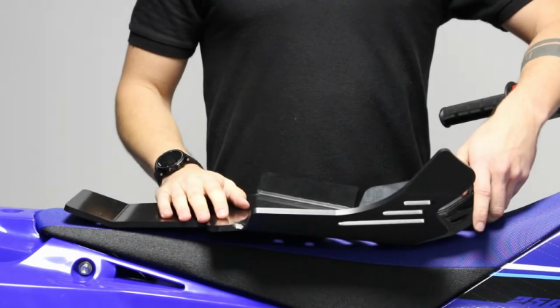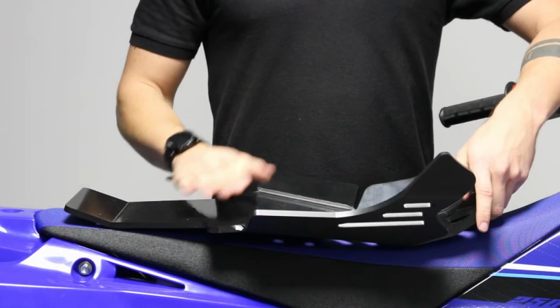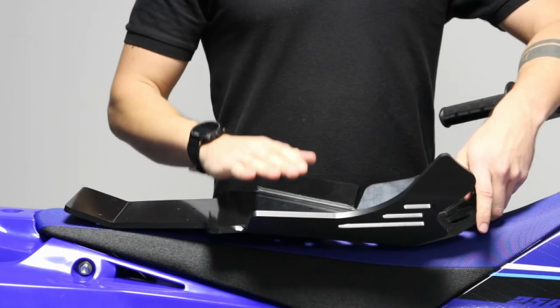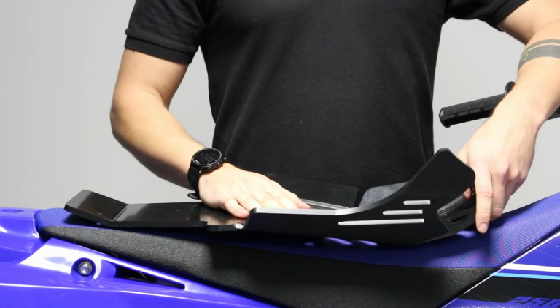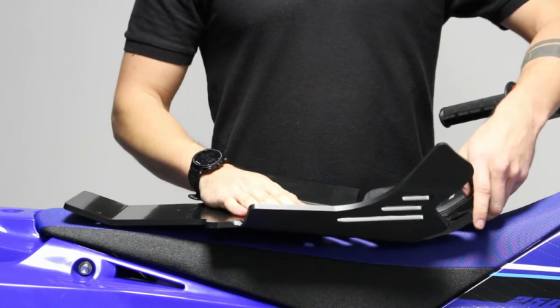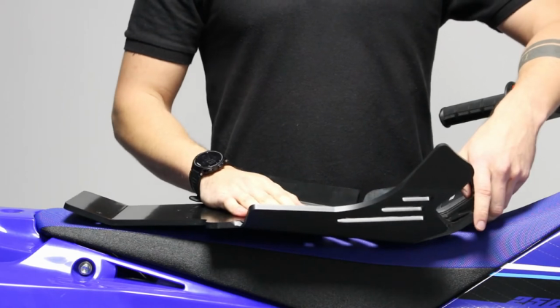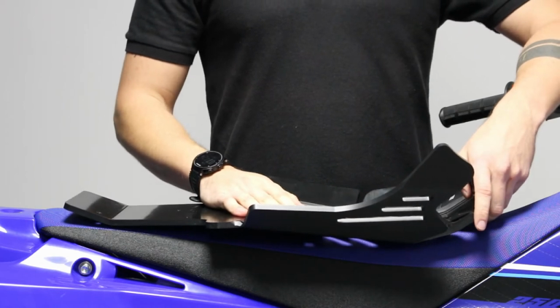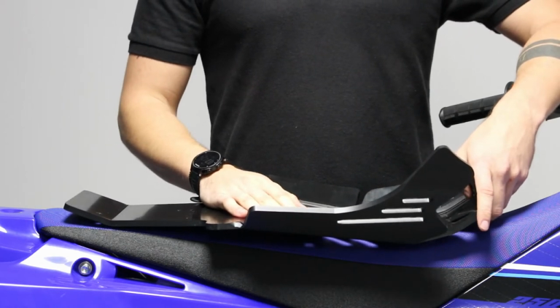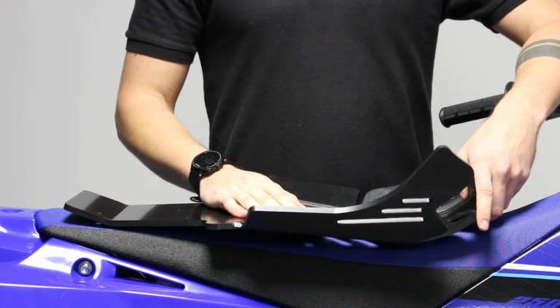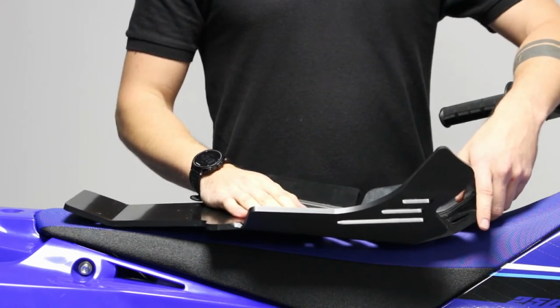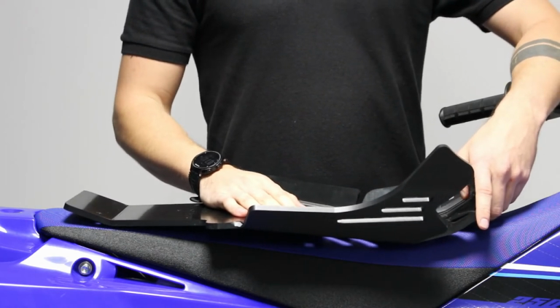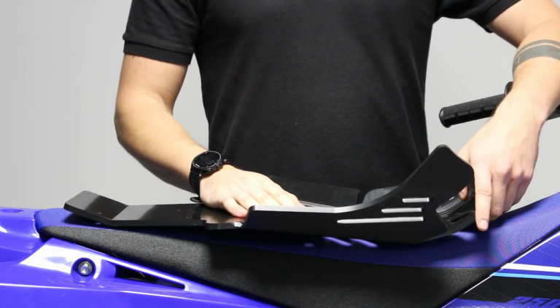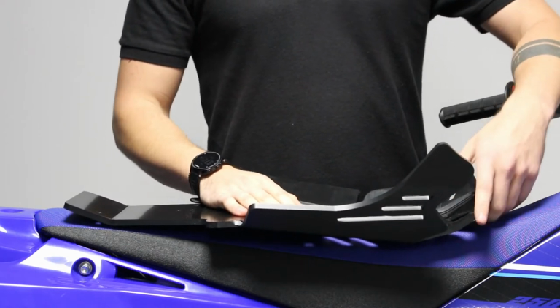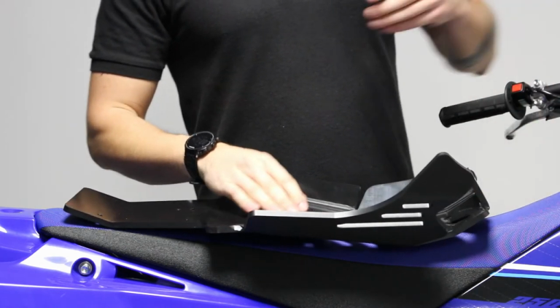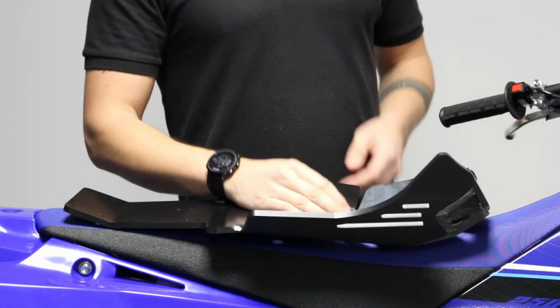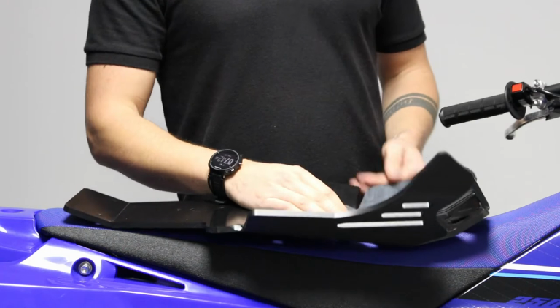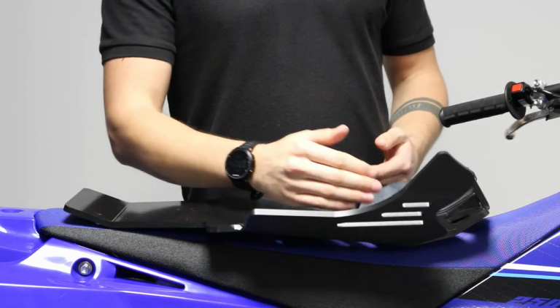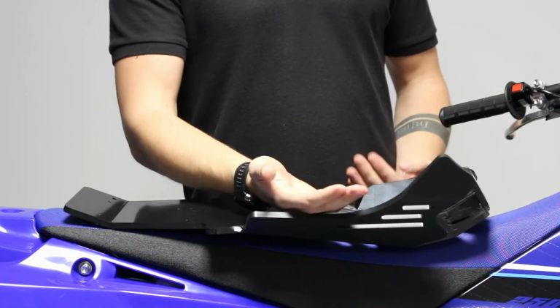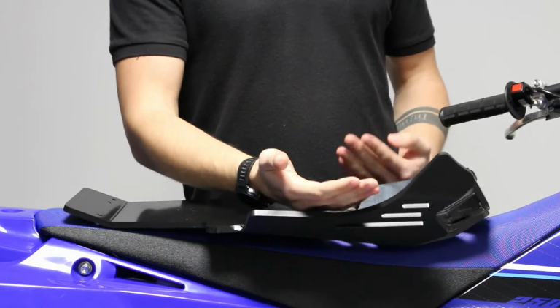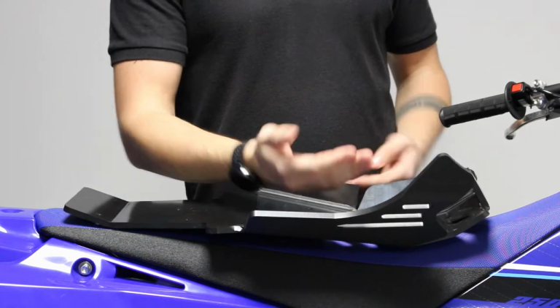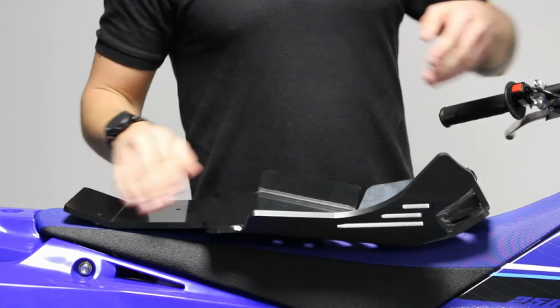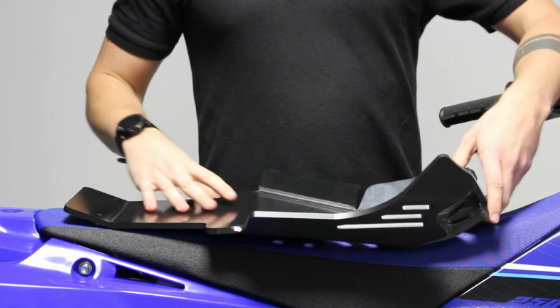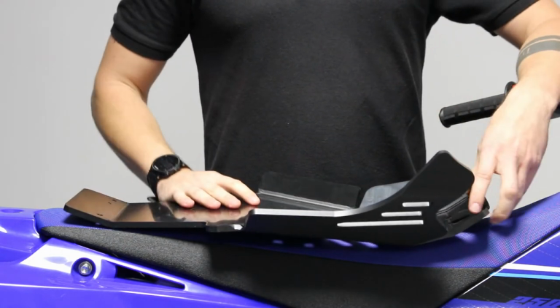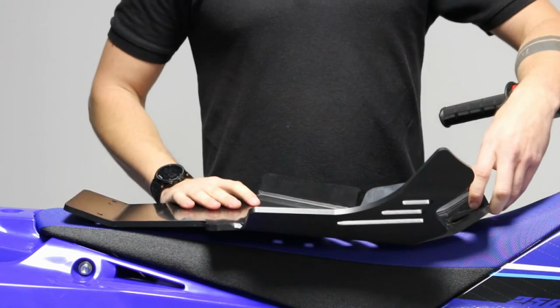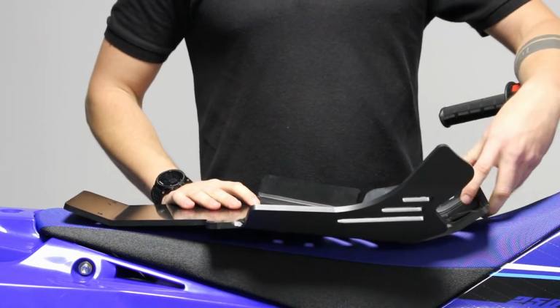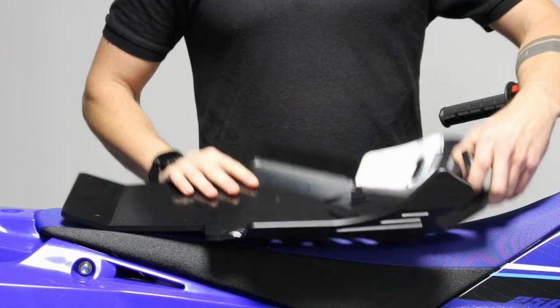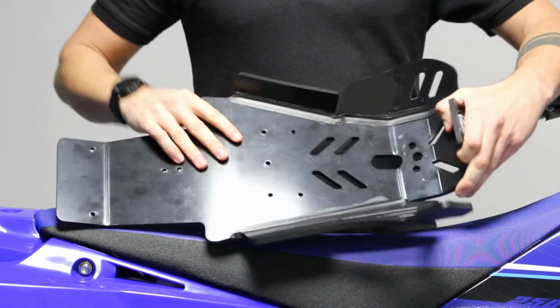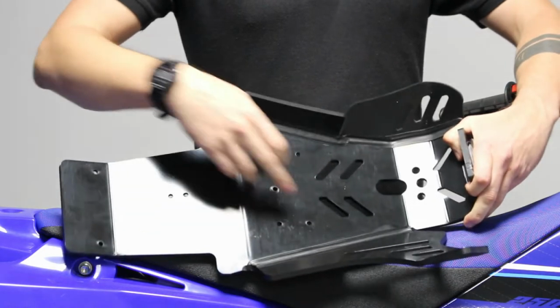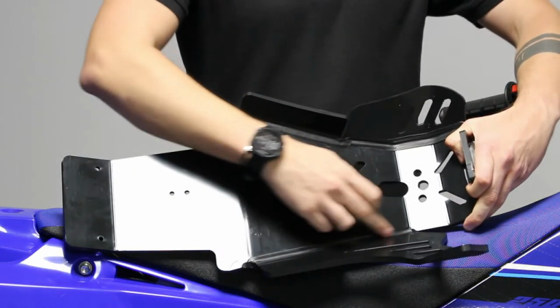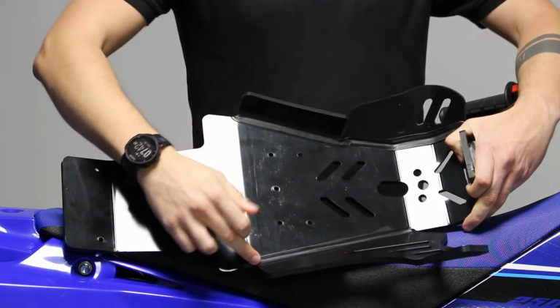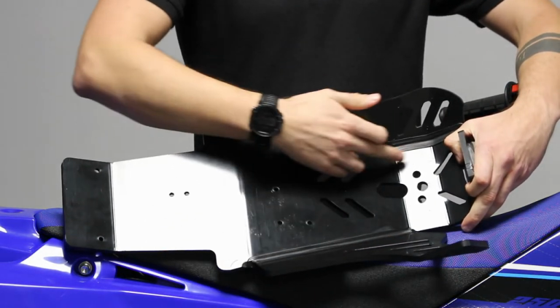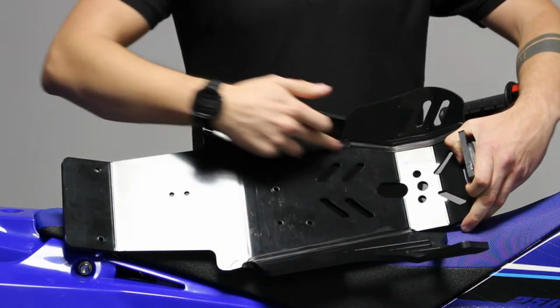We have improved the first version, which was not so good and used to open on the sides. We have solved the issue by welding each side.